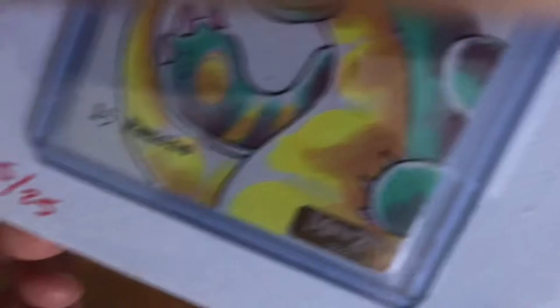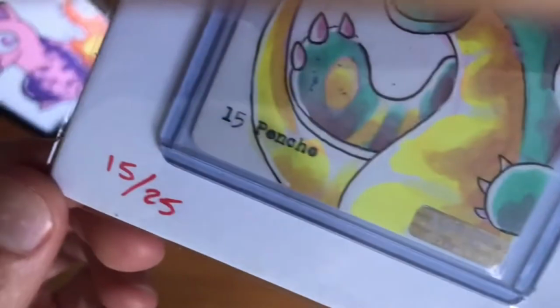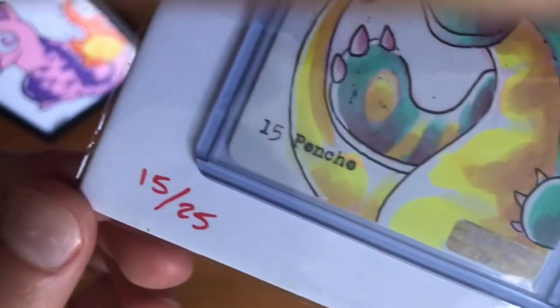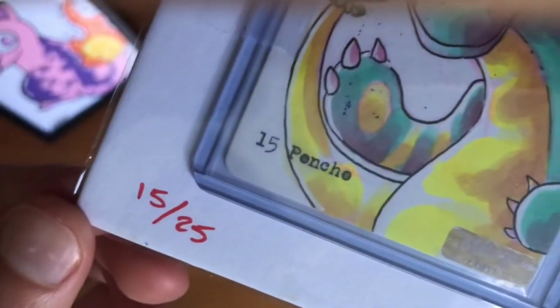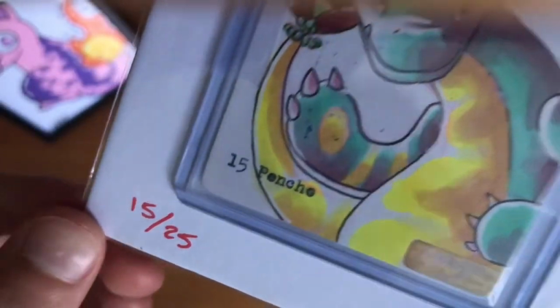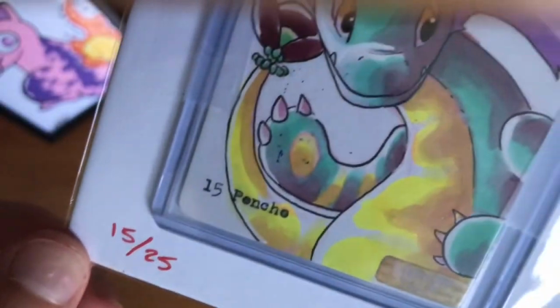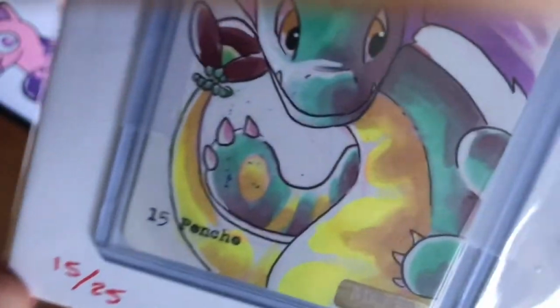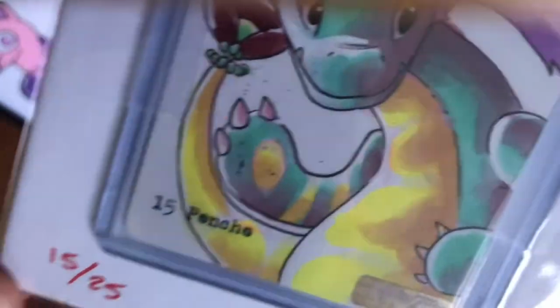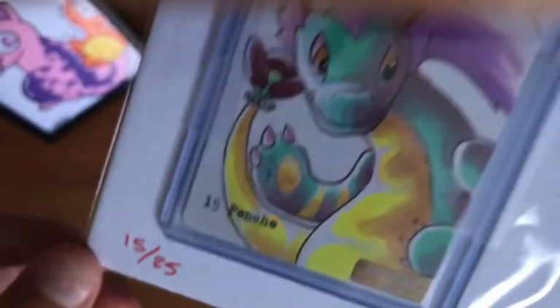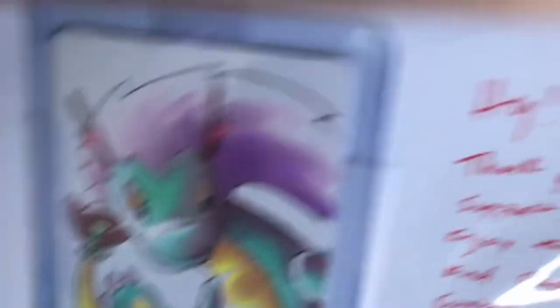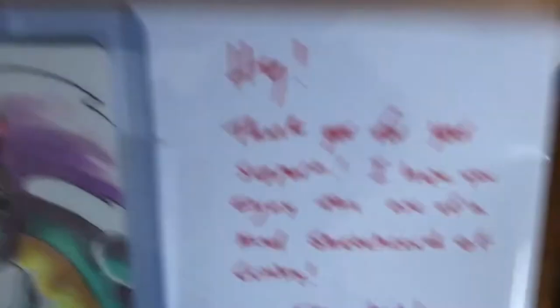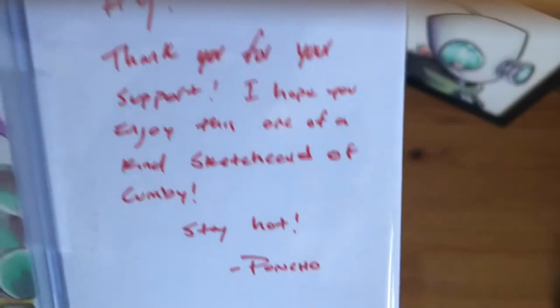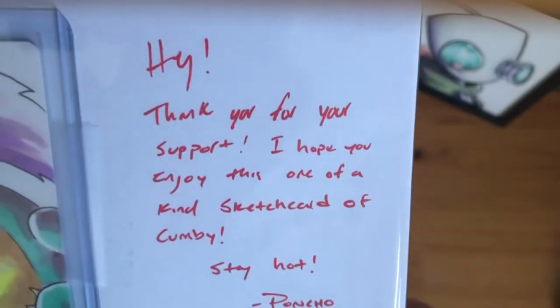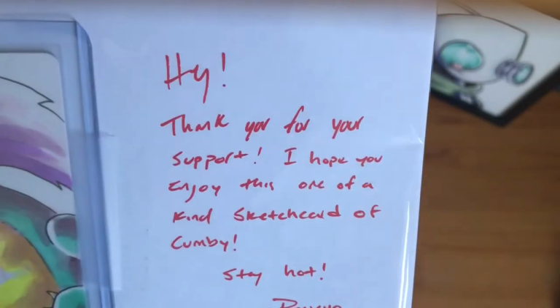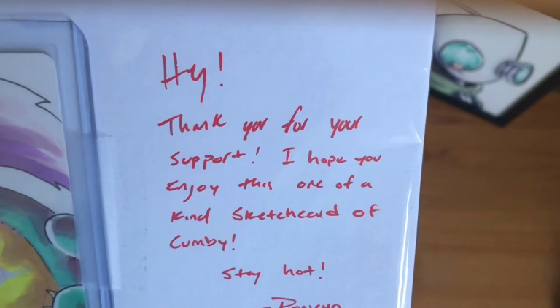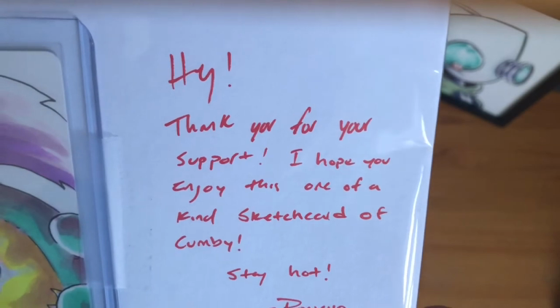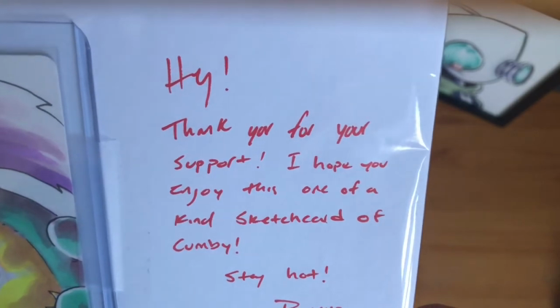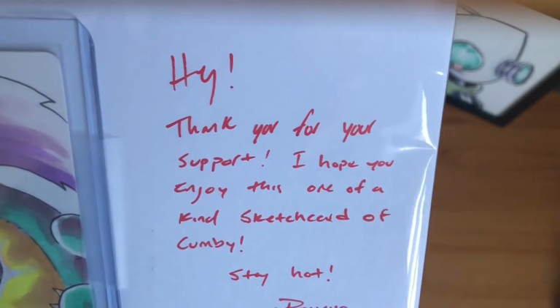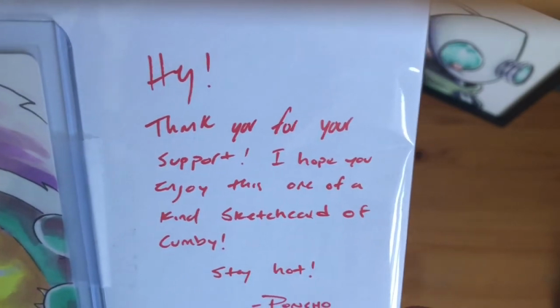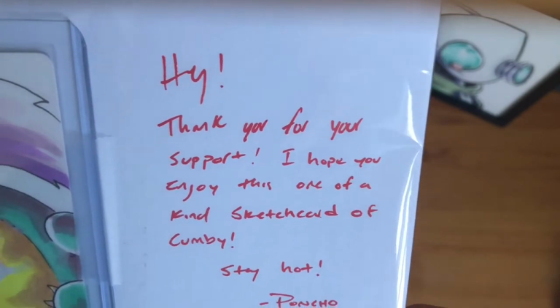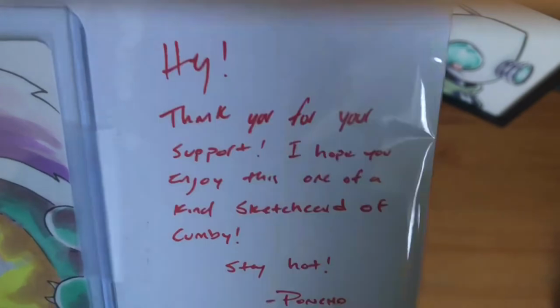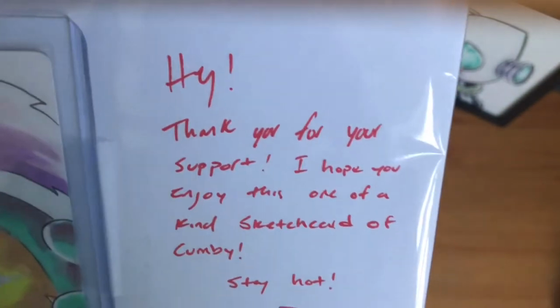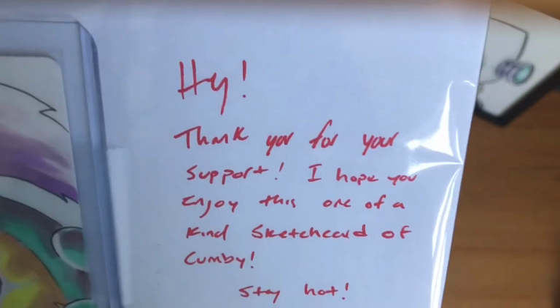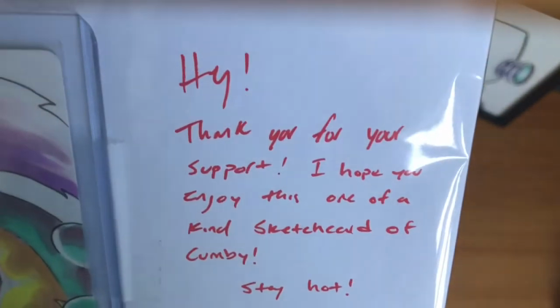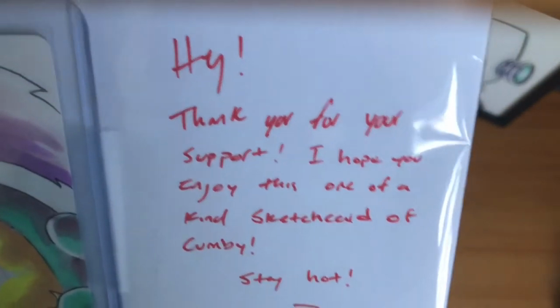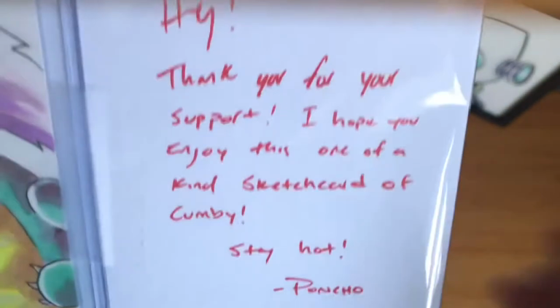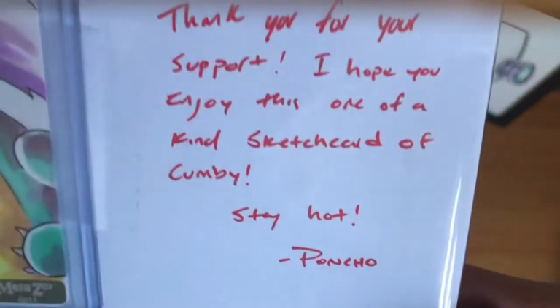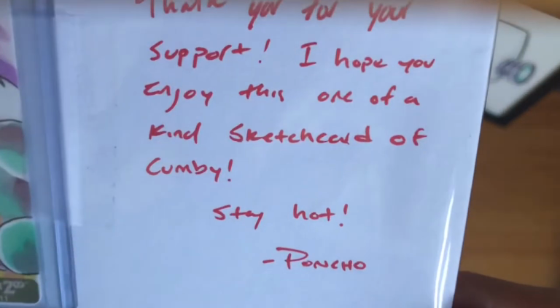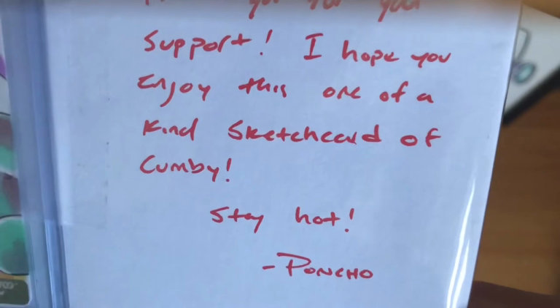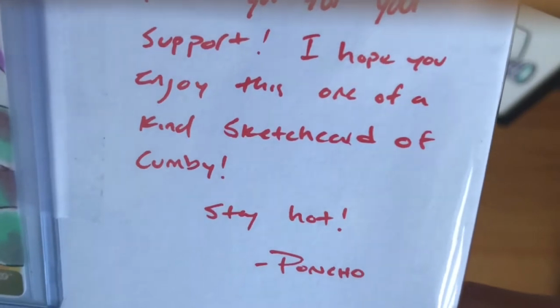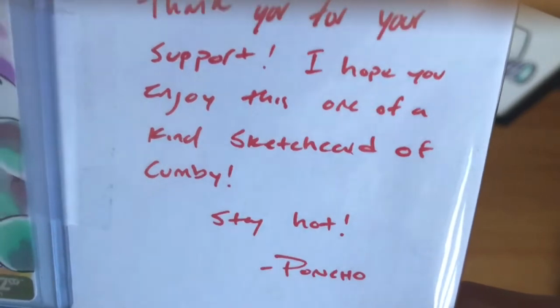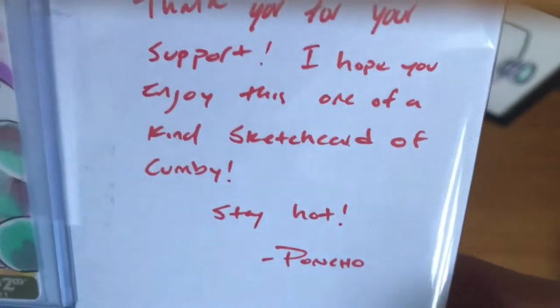This is sketch card number 15 out of 25. And Poncho says, thank you for your support. I hope you enjoy this one-of-a-kind sketch card of Combi. Stay hot, Poncho.